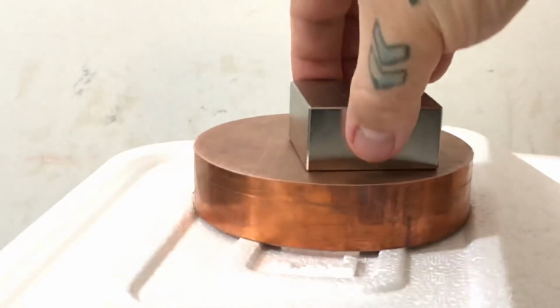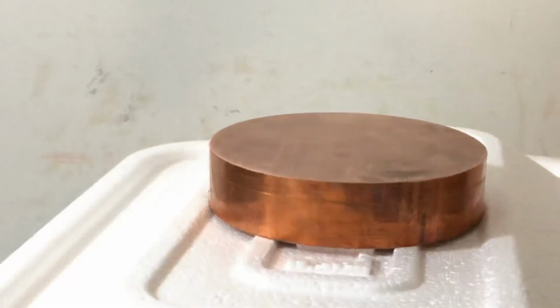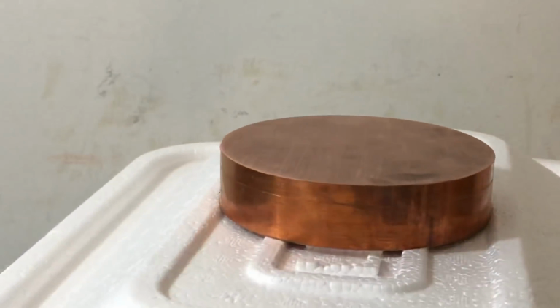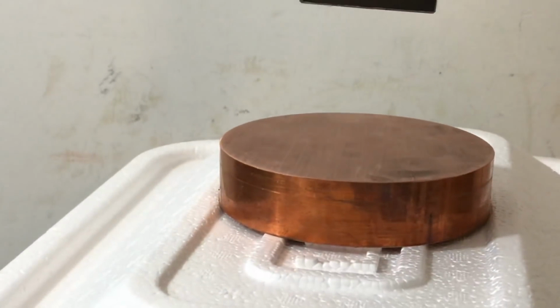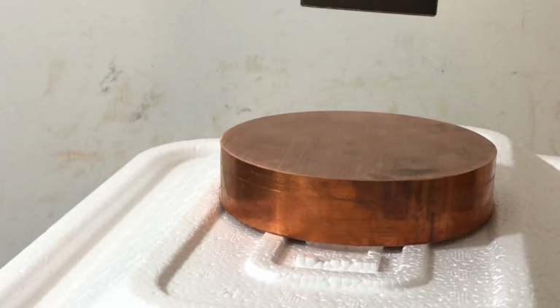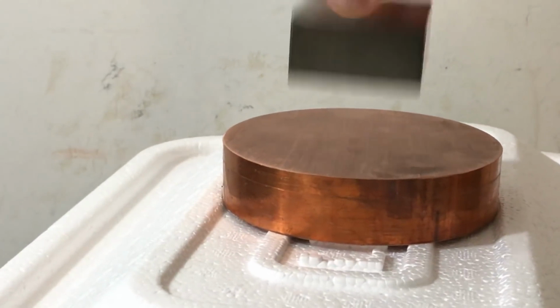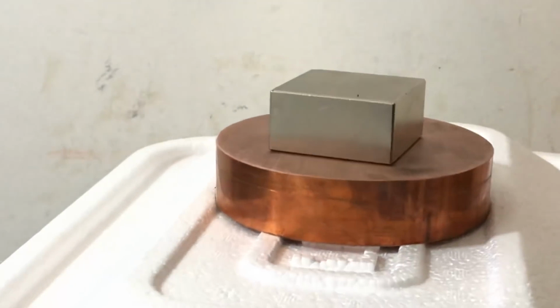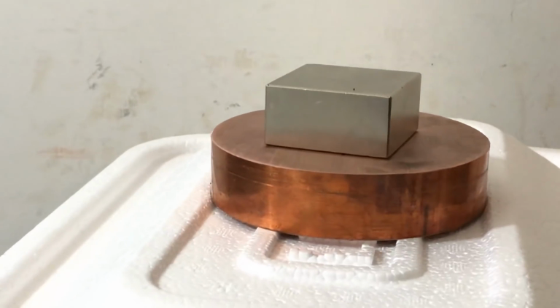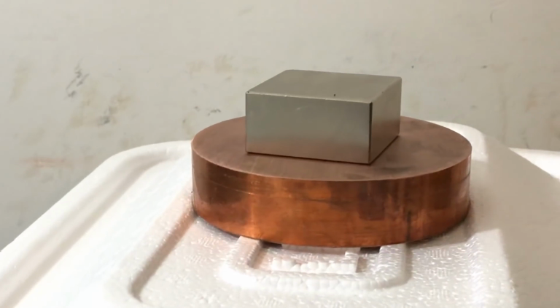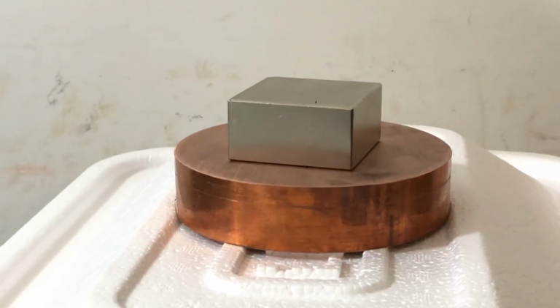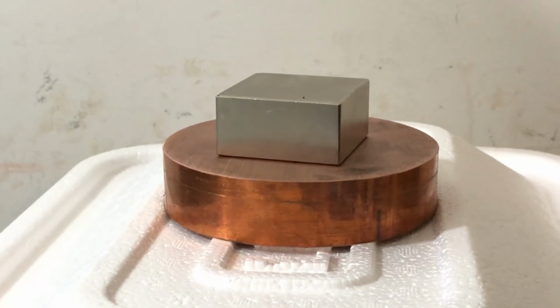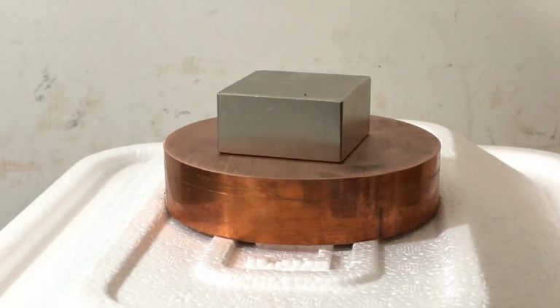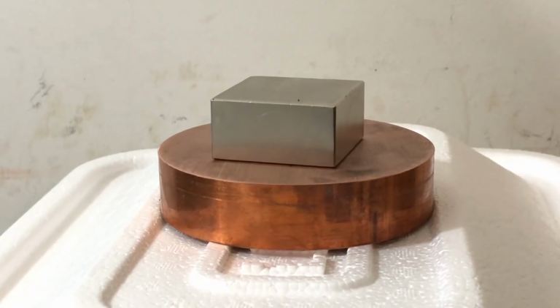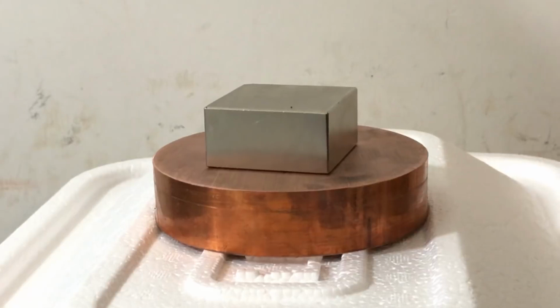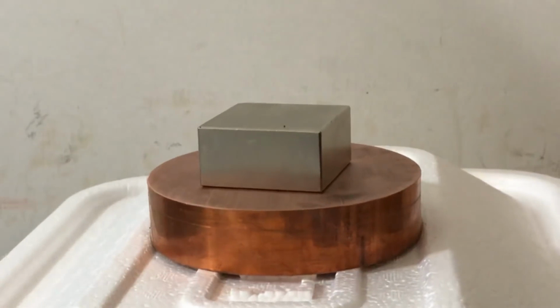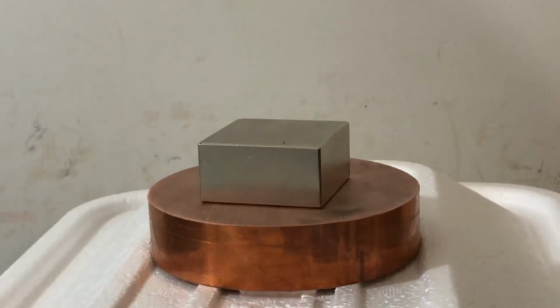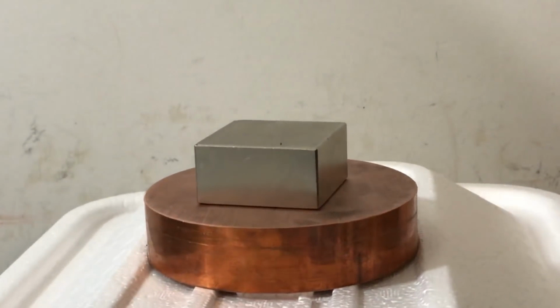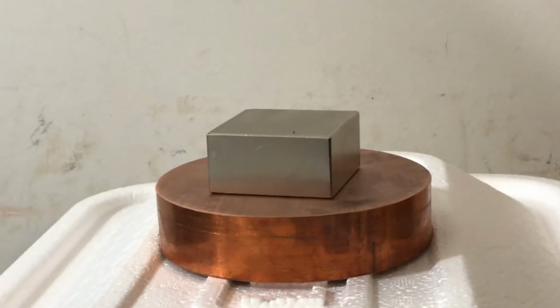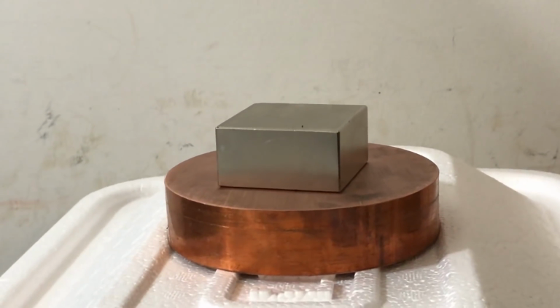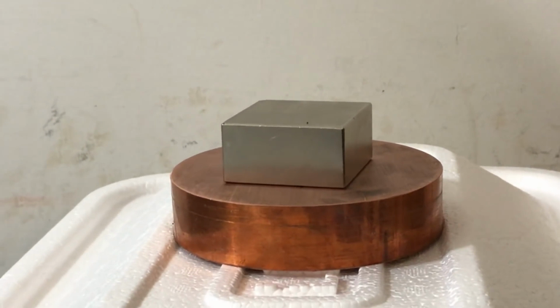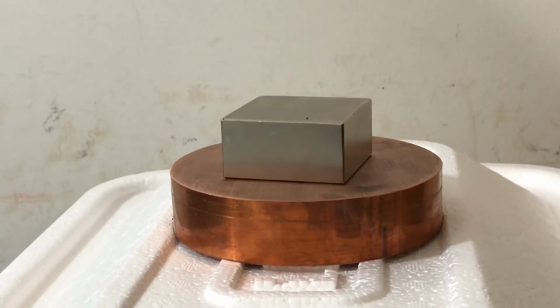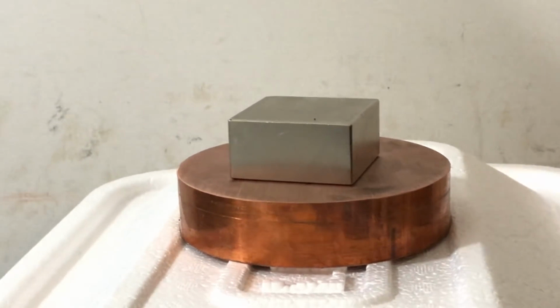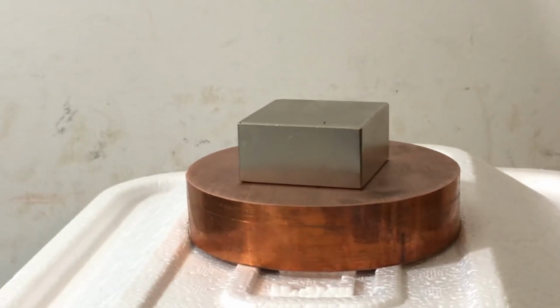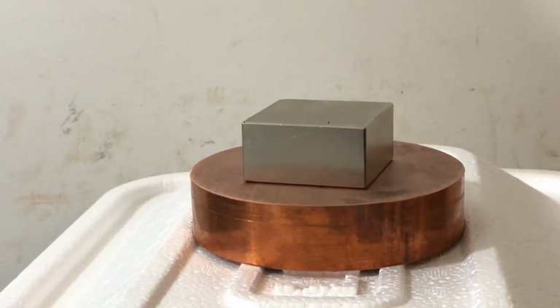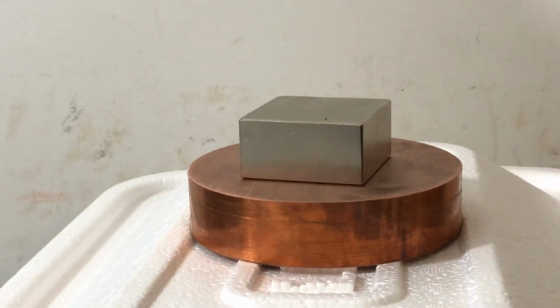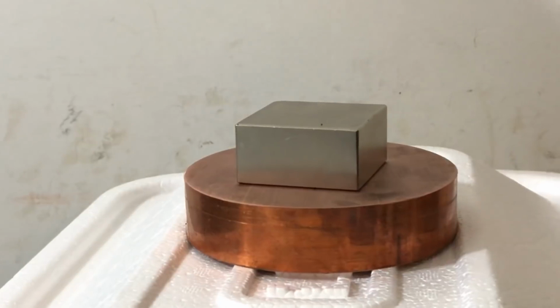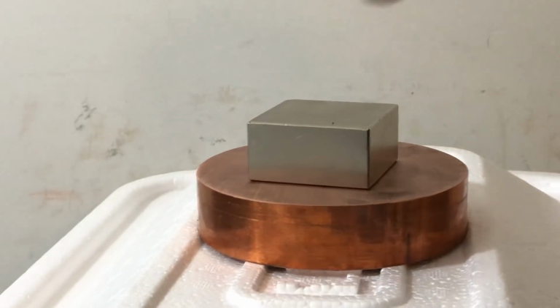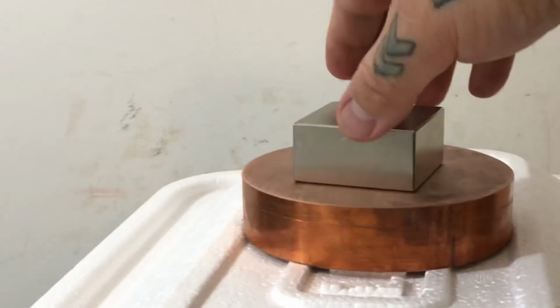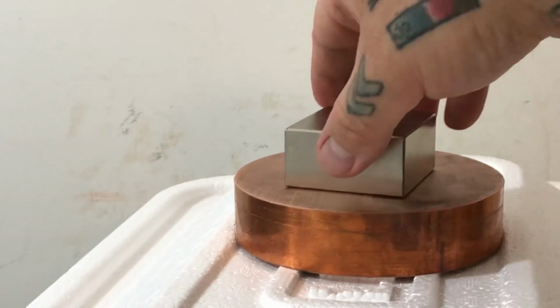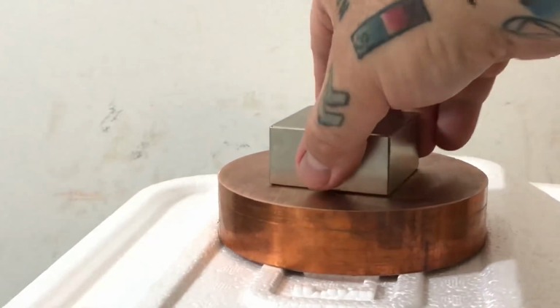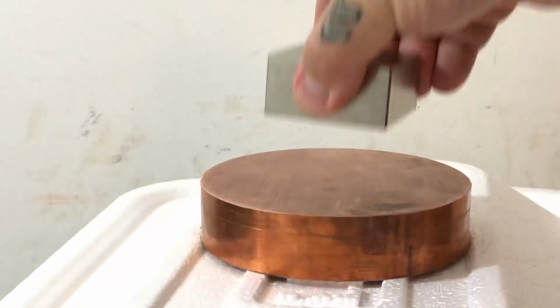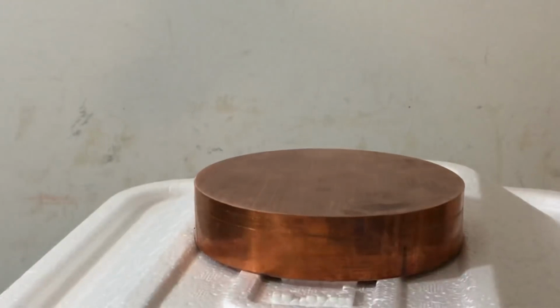Capacitance, resistance, dielectric permittivity, magnetic permeability — everything is capacitance, resistance, permeability, permittivity. Everything.